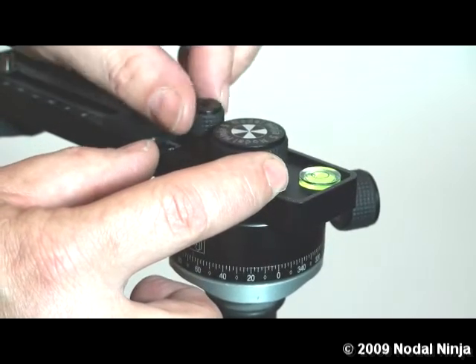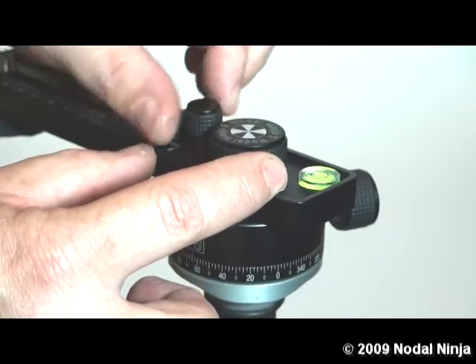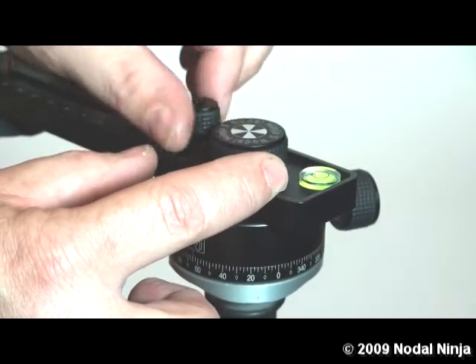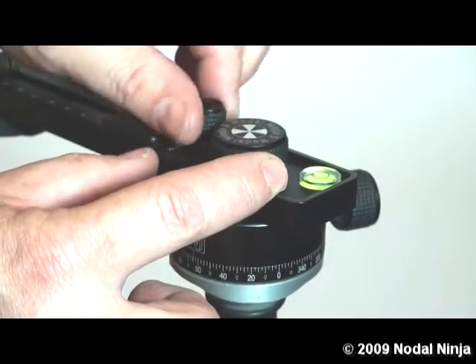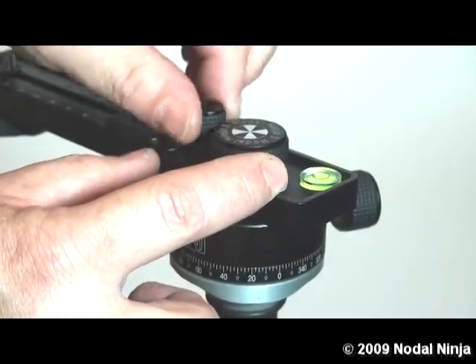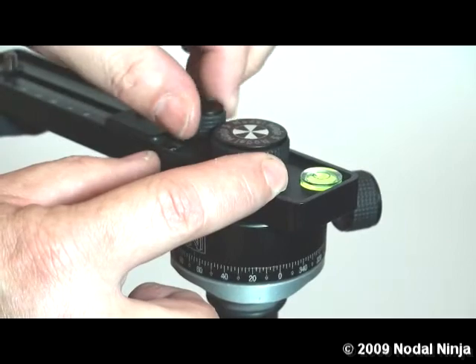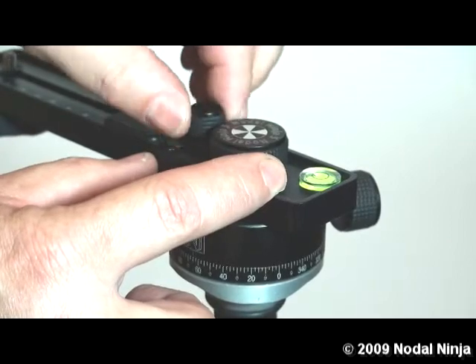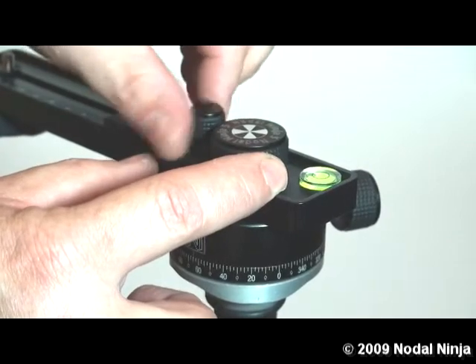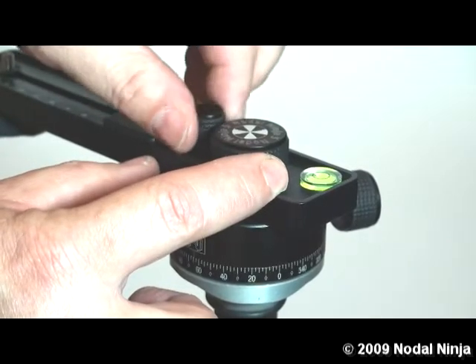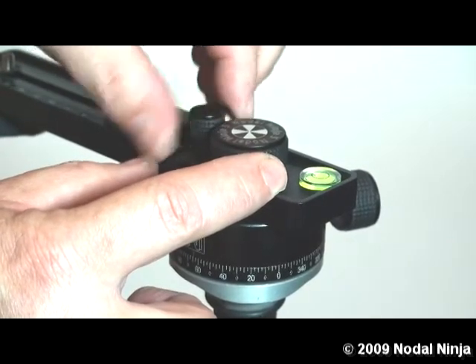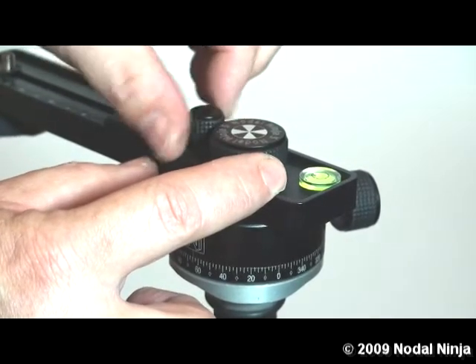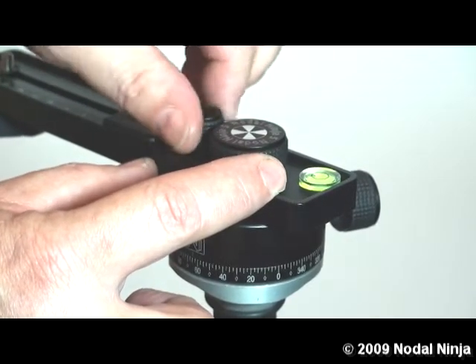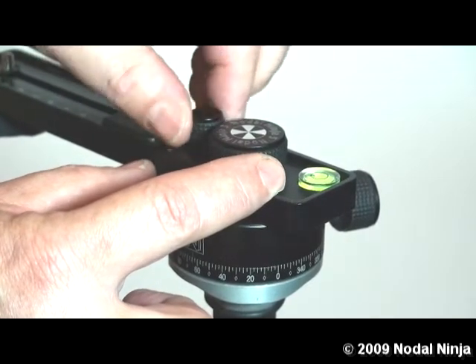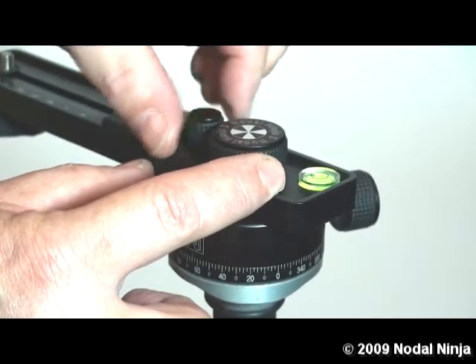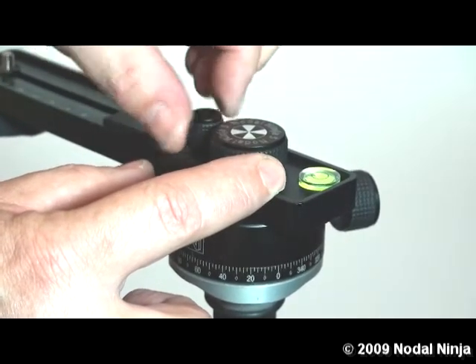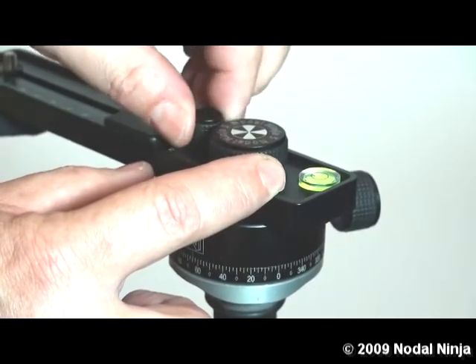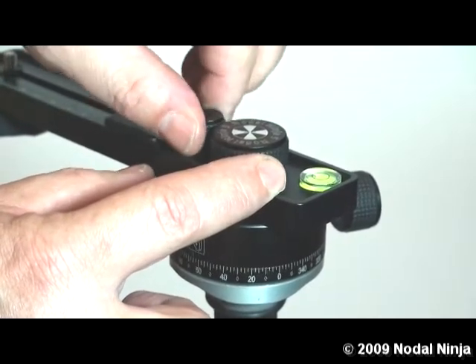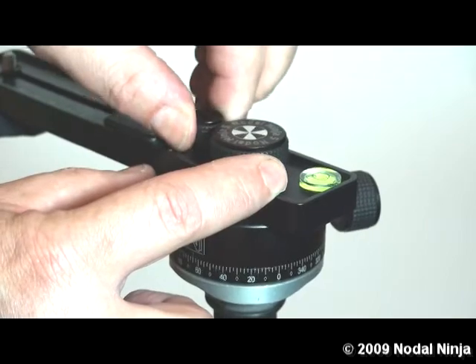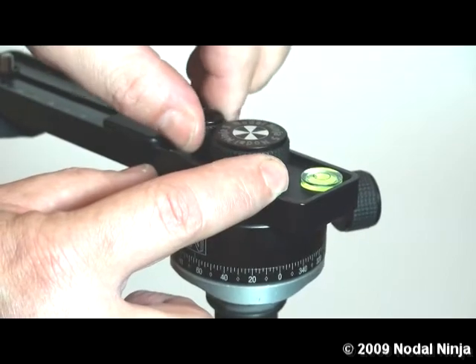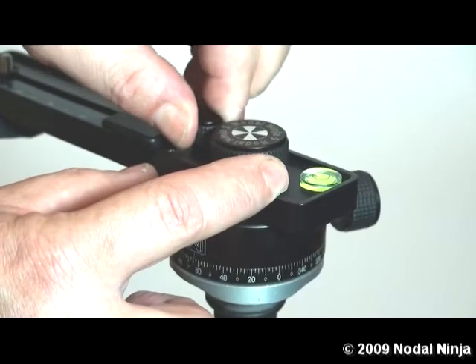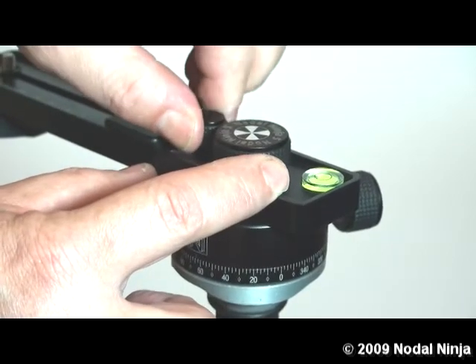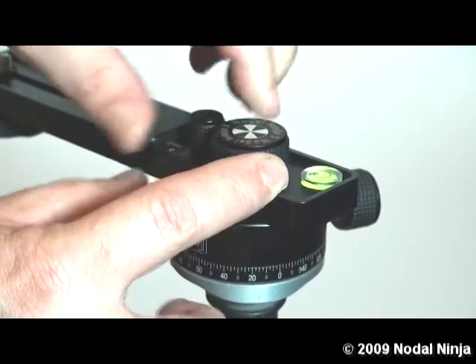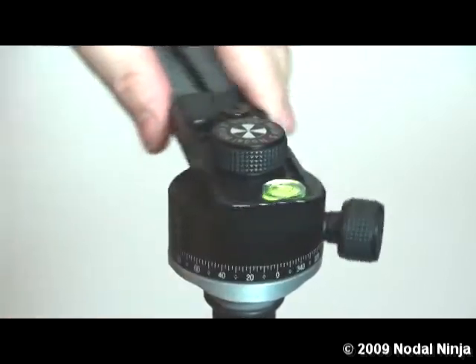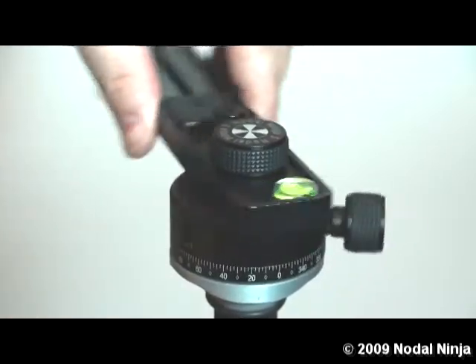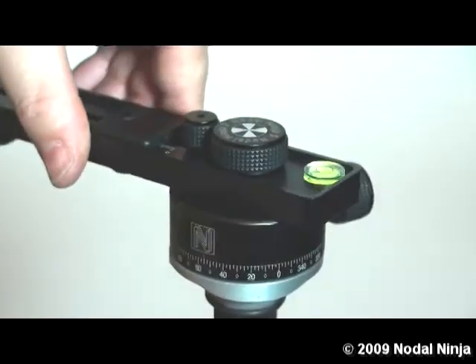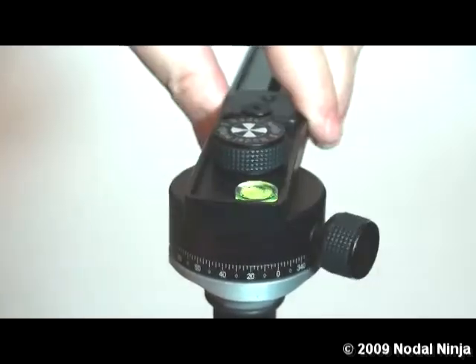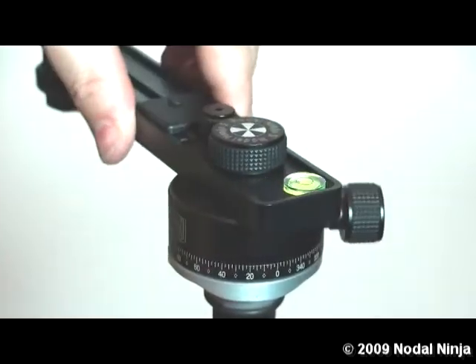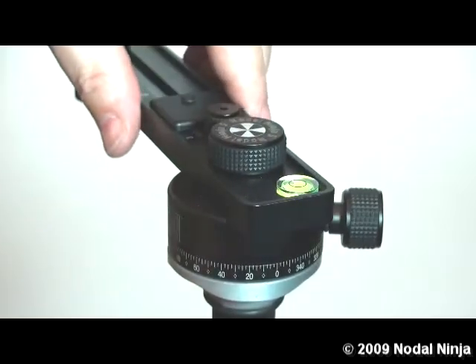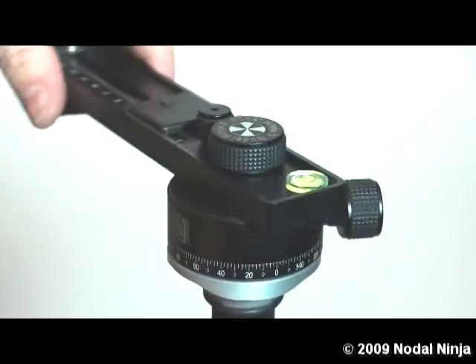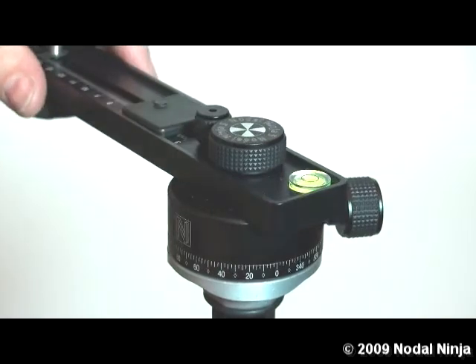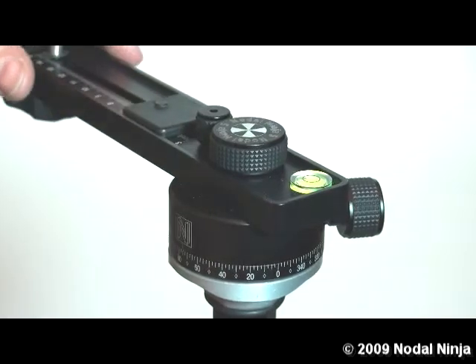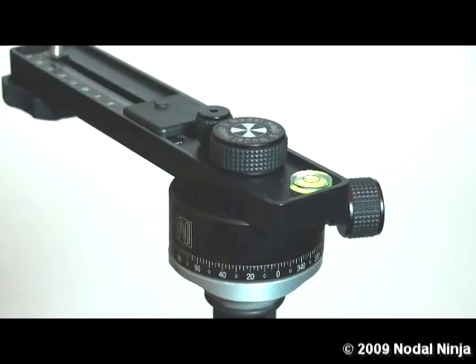Tighten the detent plunger knob. When you tighten the detent plunger knob, you want to make sure that it's good and secure so the detent will engage. And that's all there is to it.